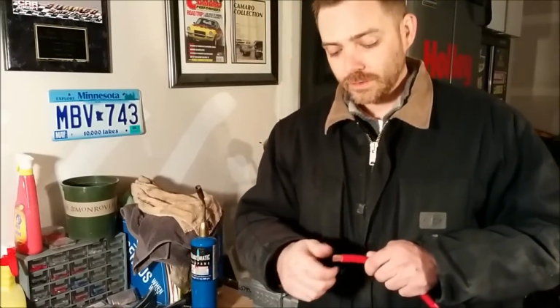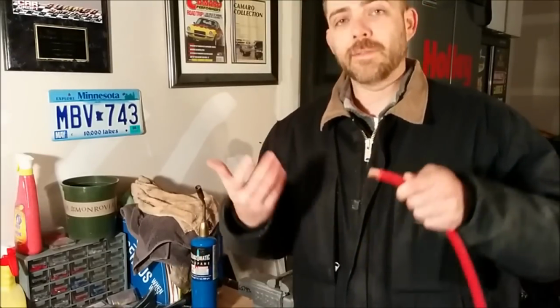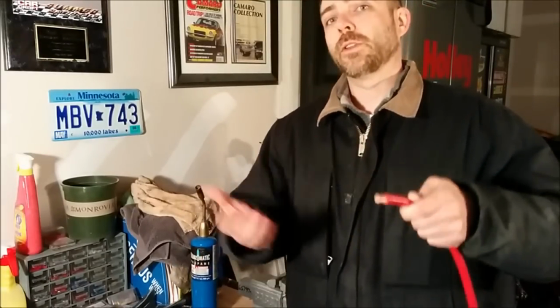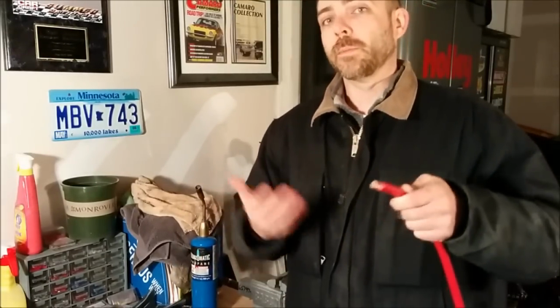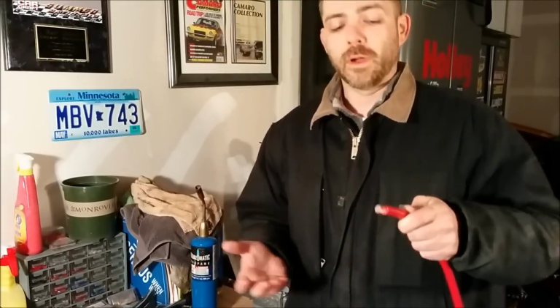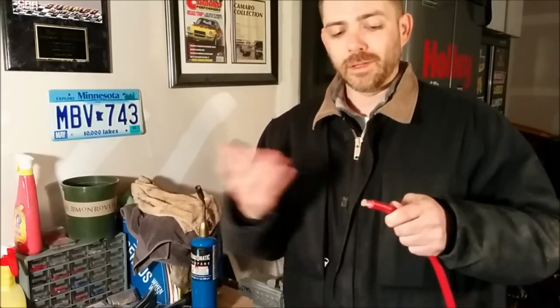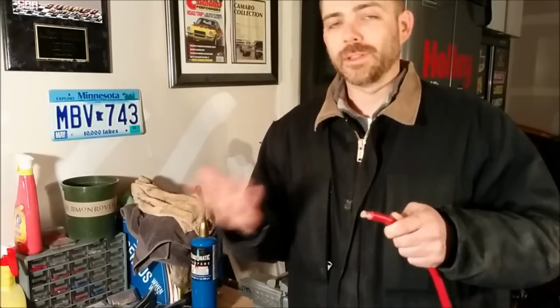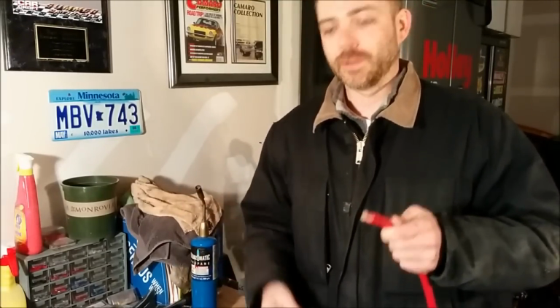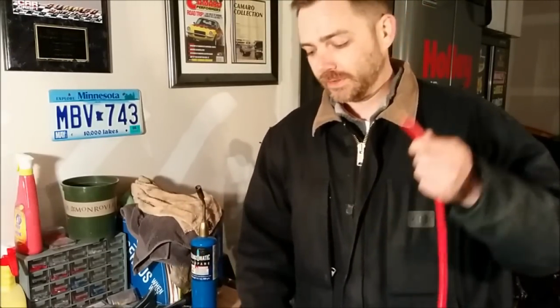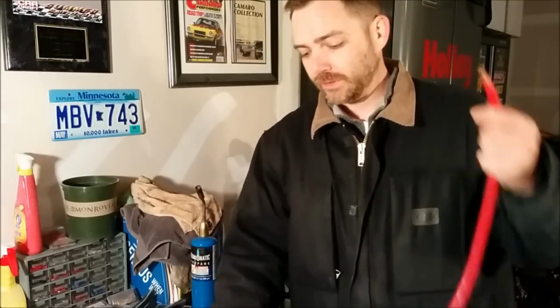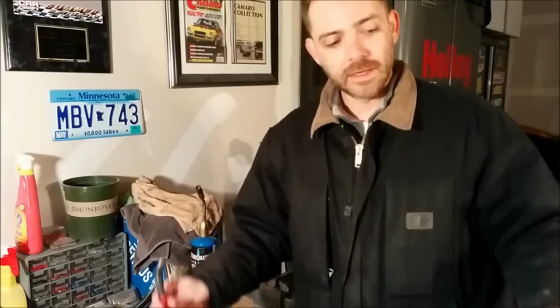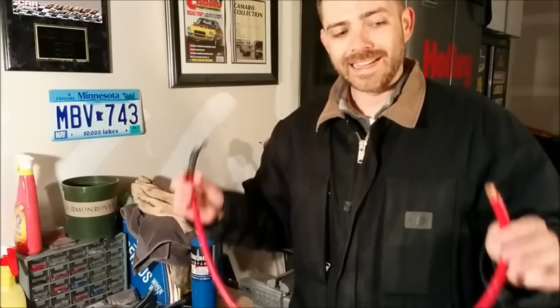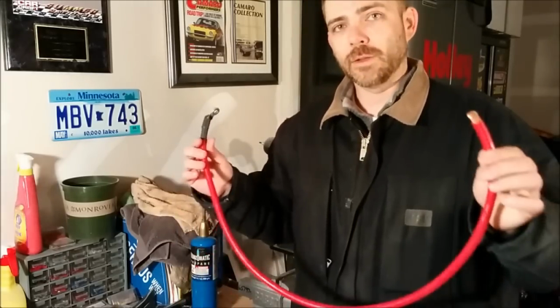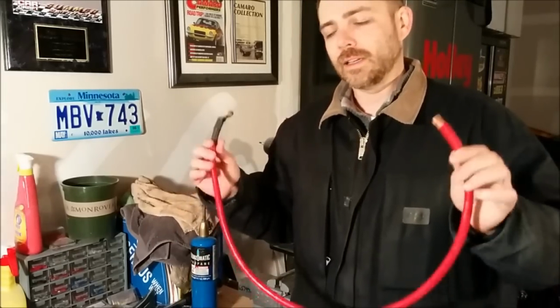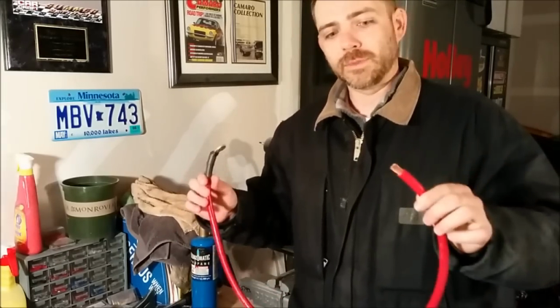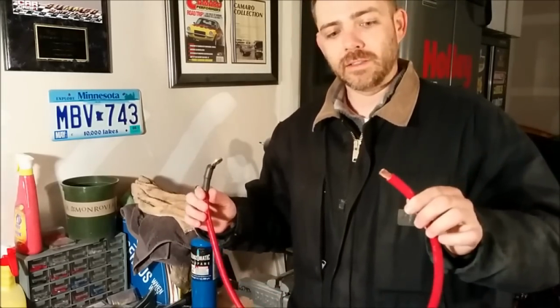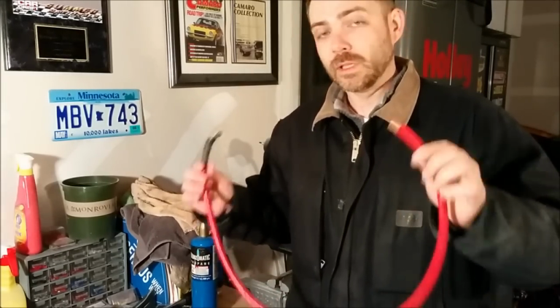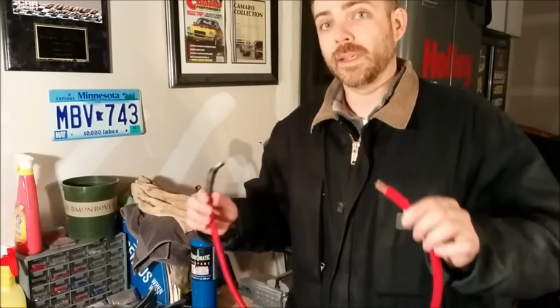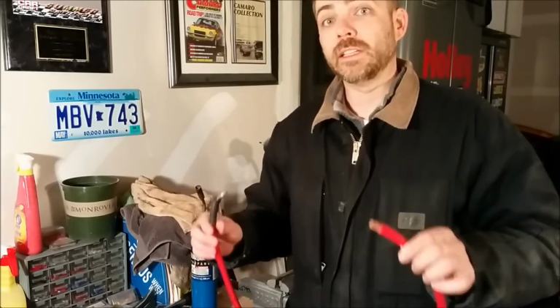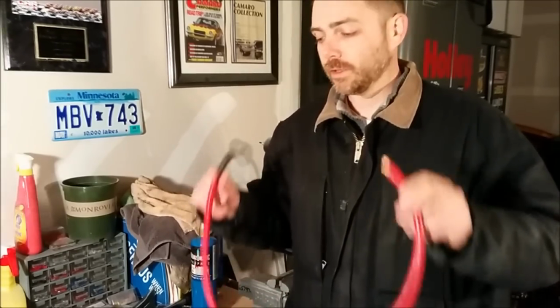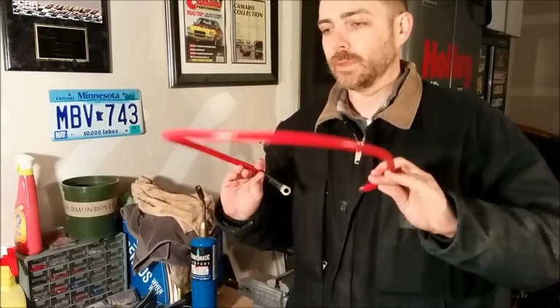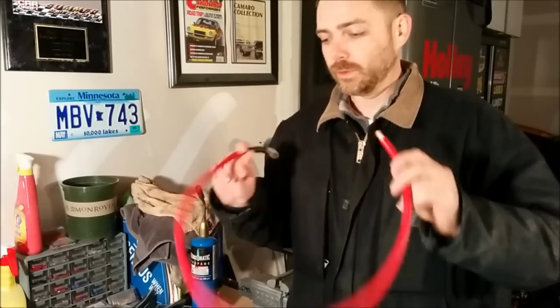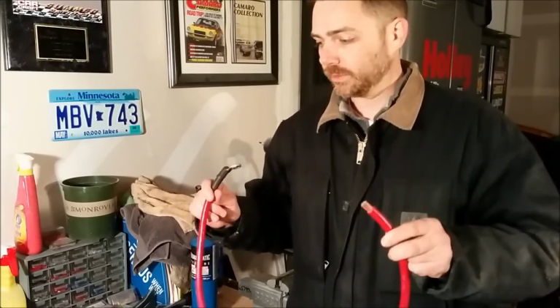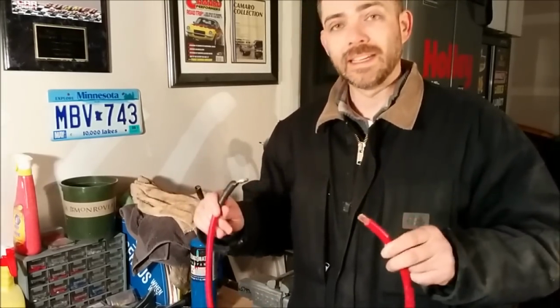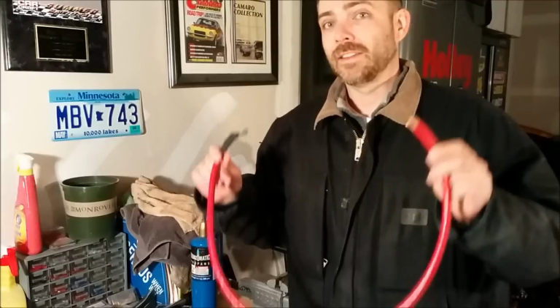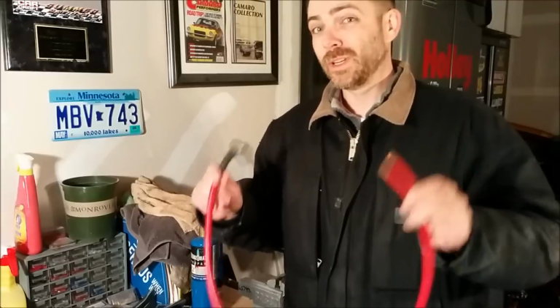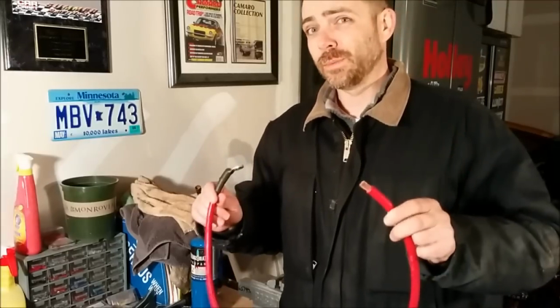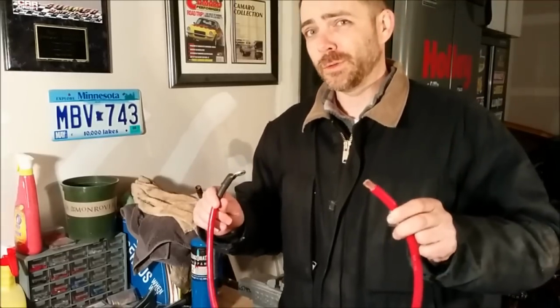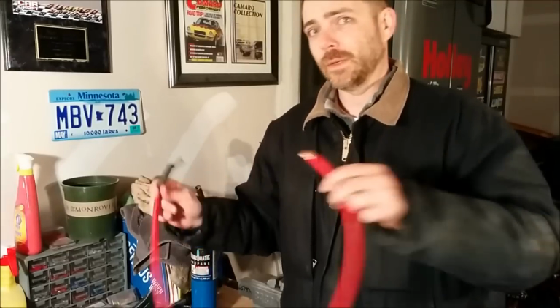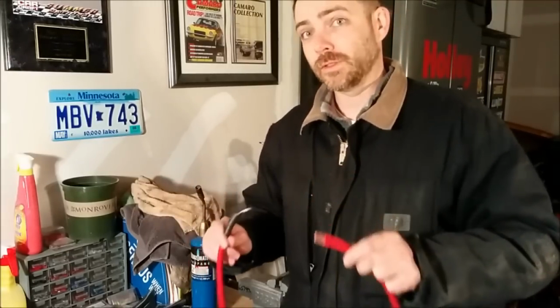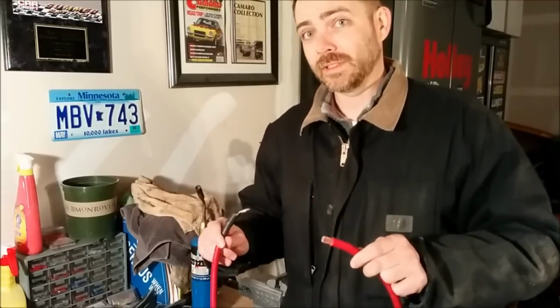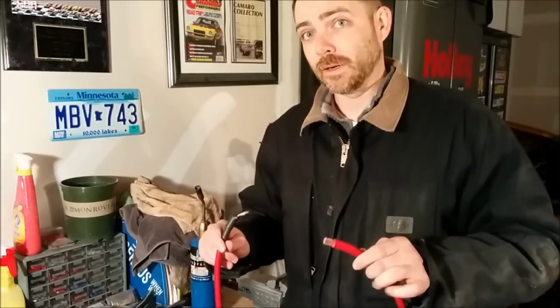You could go to the store and buy one and they're like 25, 30 bucks a piece, but it's not going to be the right custom size, and if you really want to make a clean install, you're going to have to make a few of these yourself. This is really simple to do, so let's get started.